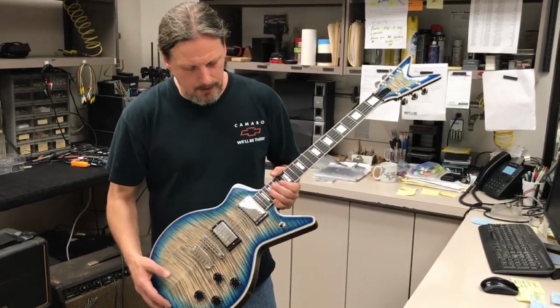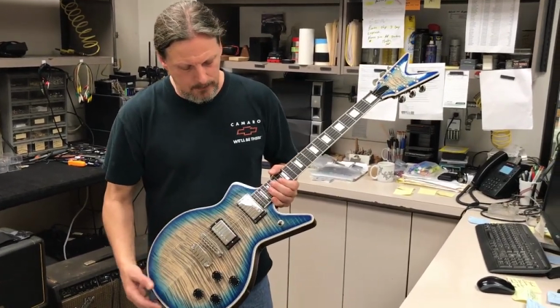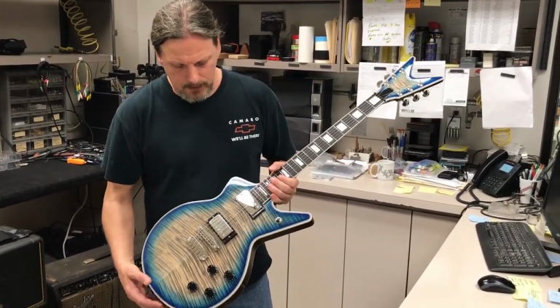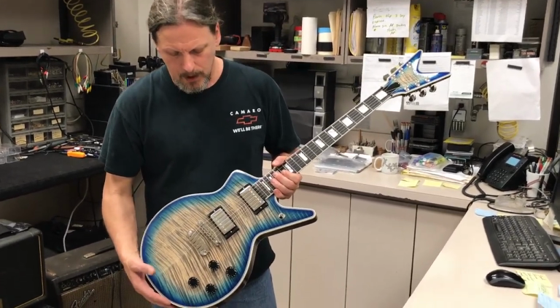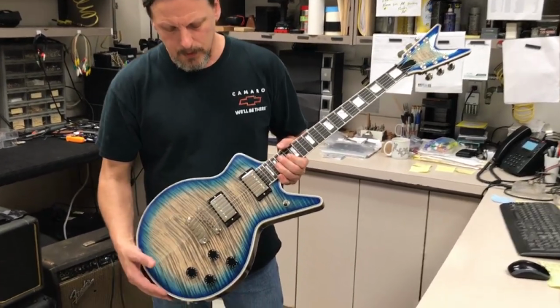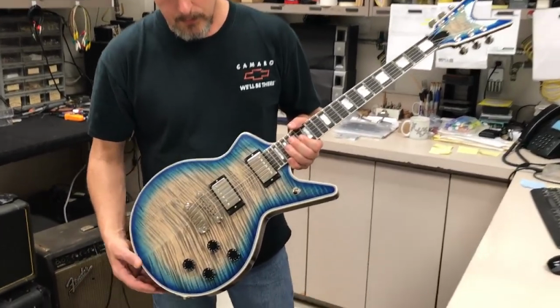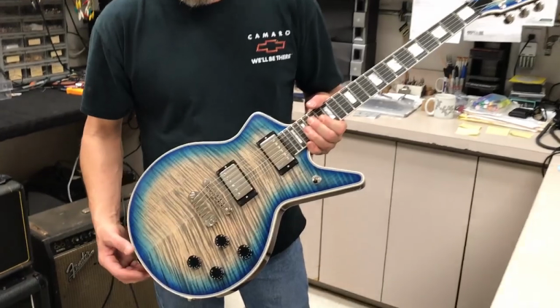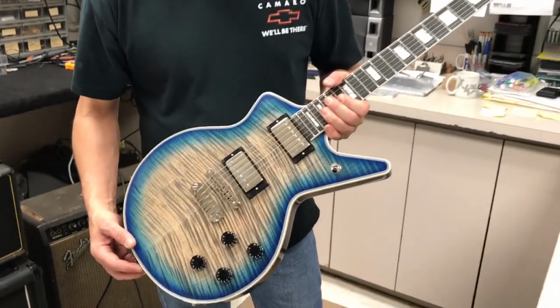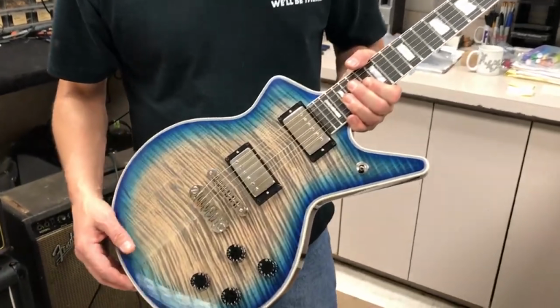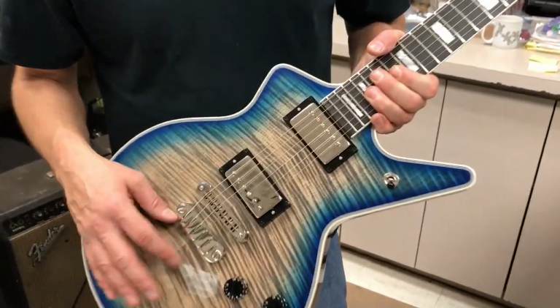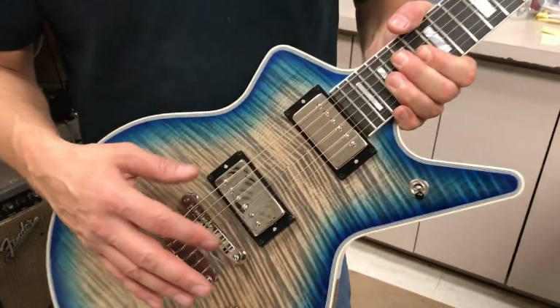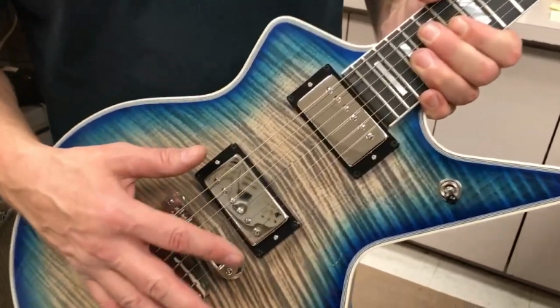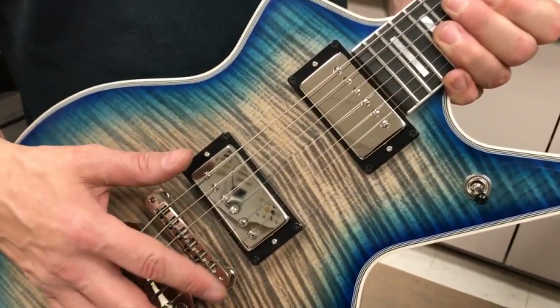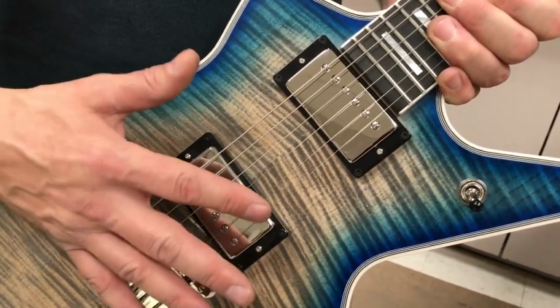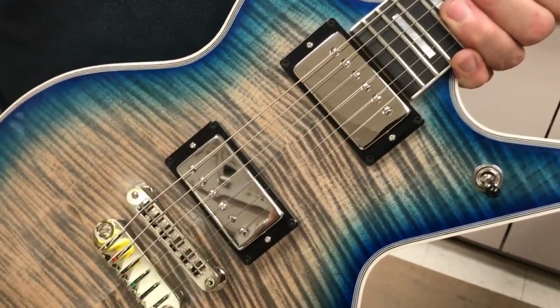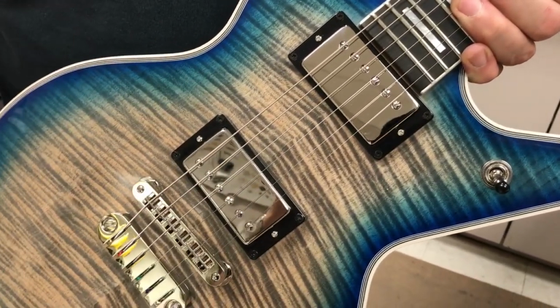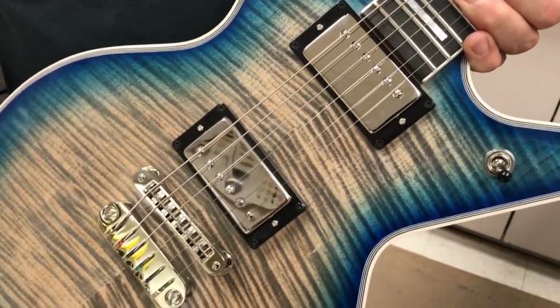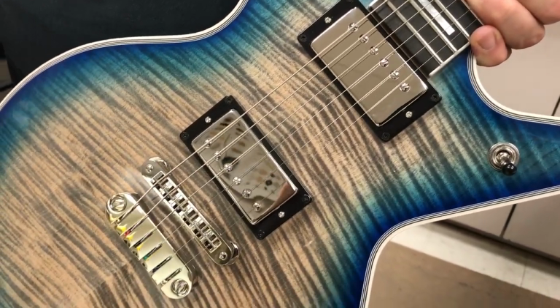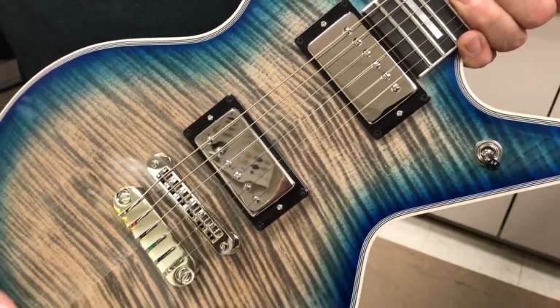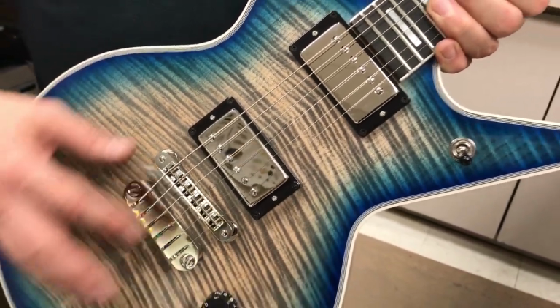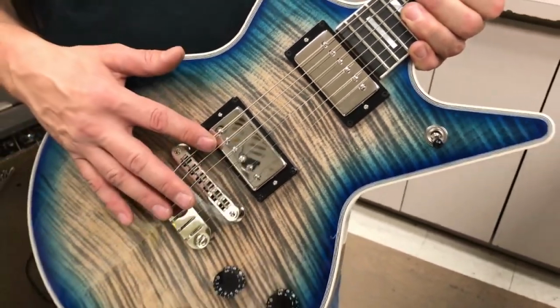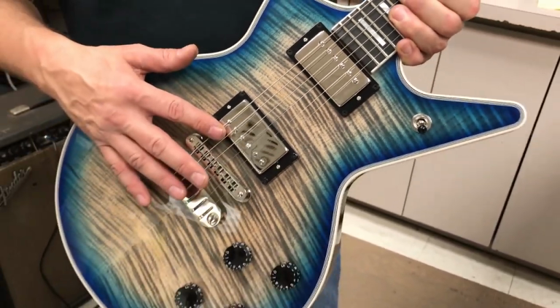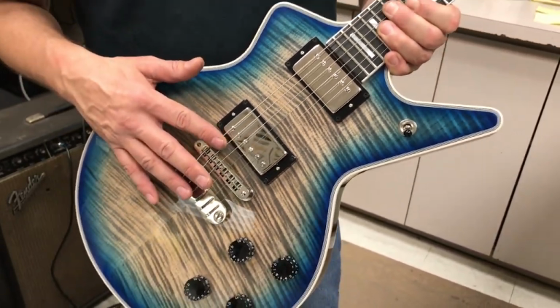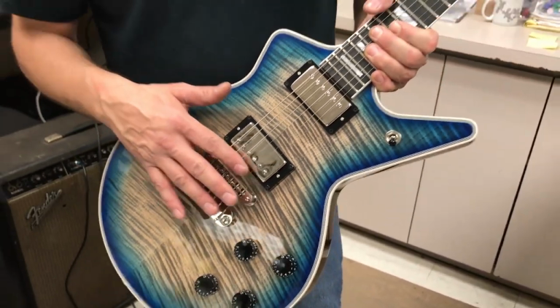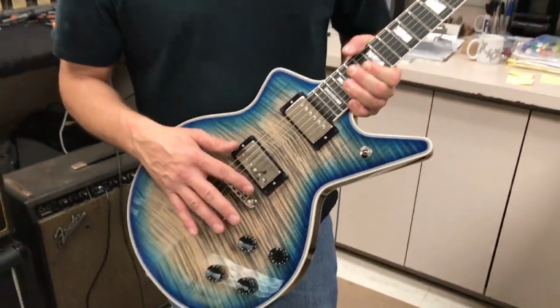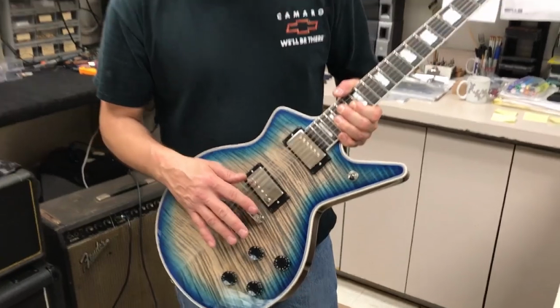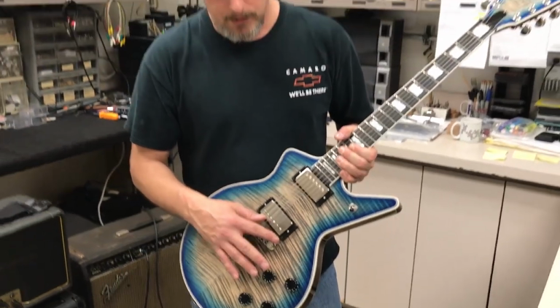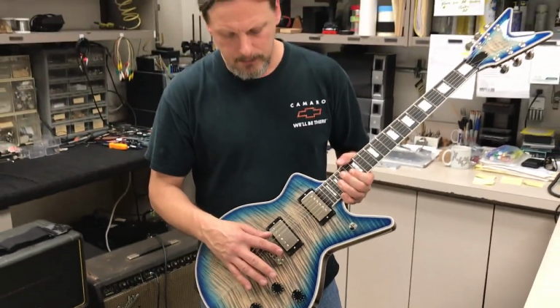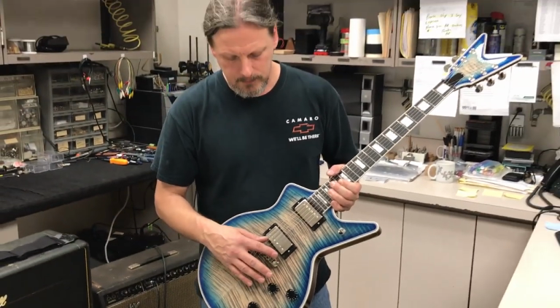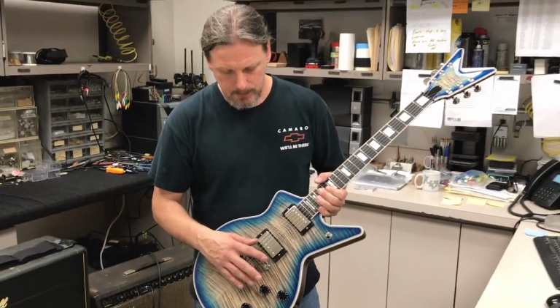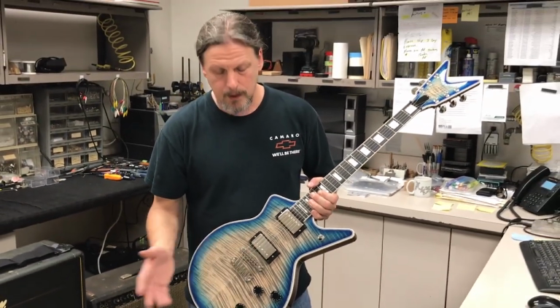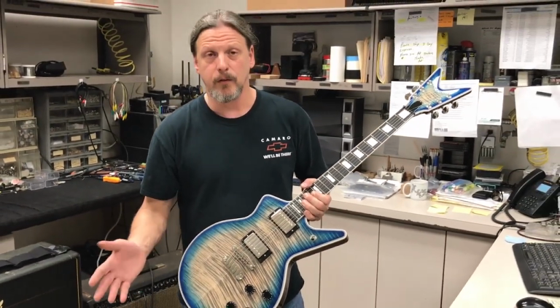Moving on to the hardware, this Caddy has nickel hardware with matching nickel-covered pickups. The bridge pickup is a DMT Baker Act — it's named after some guy who works here.